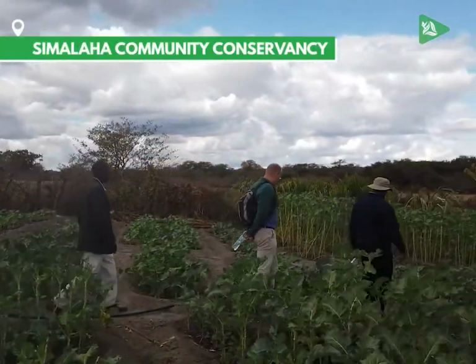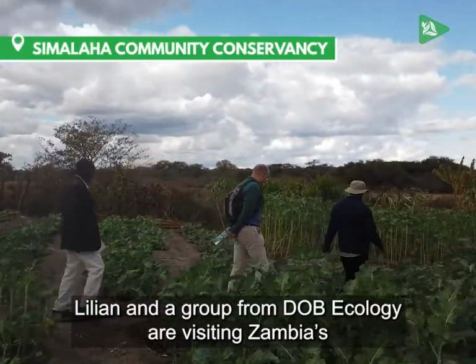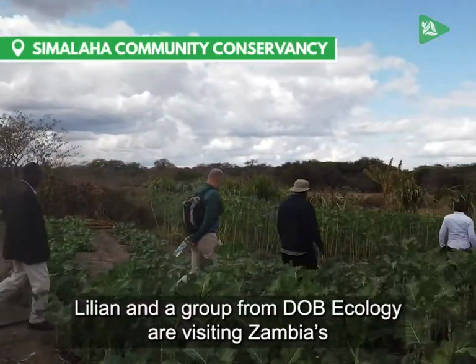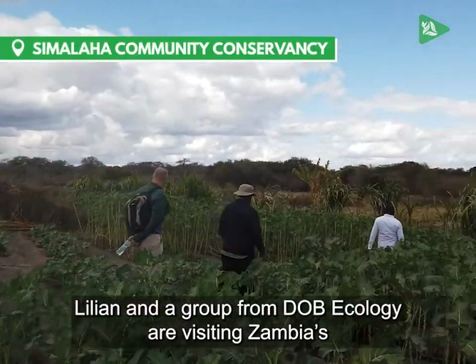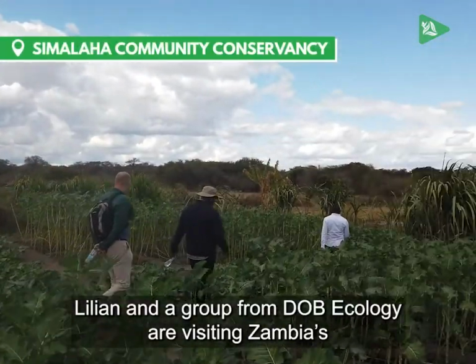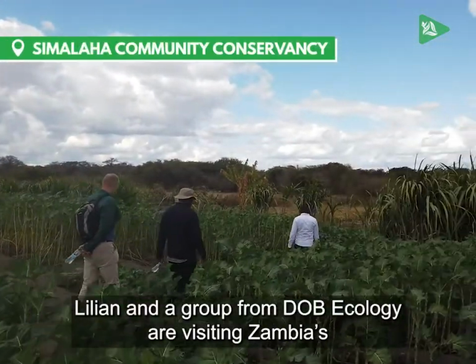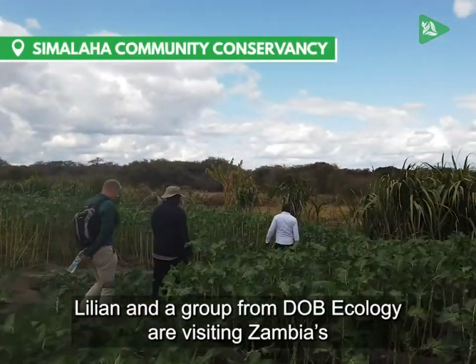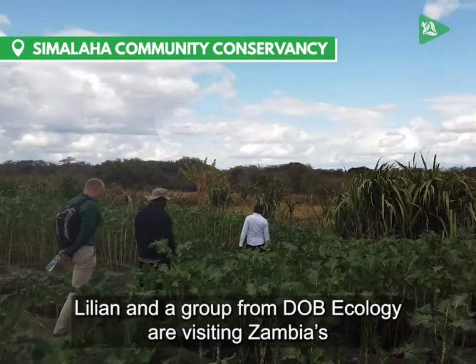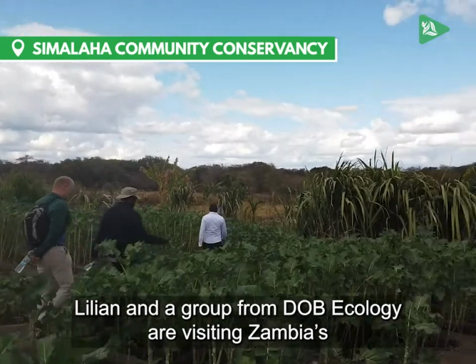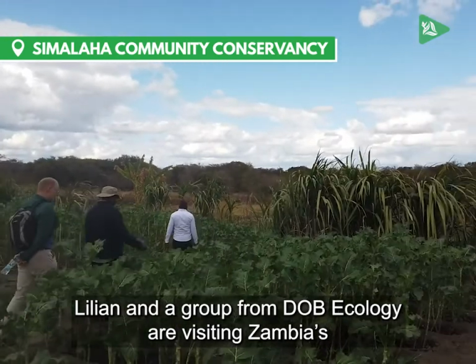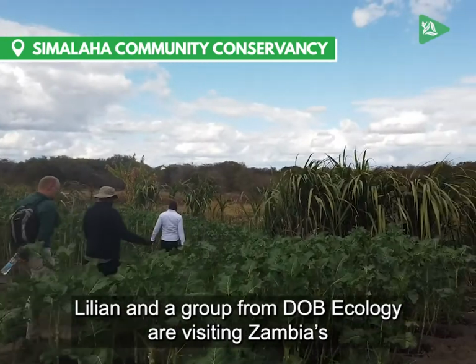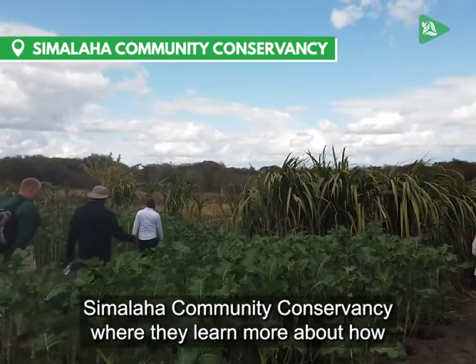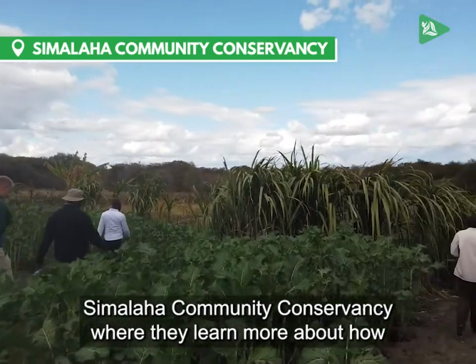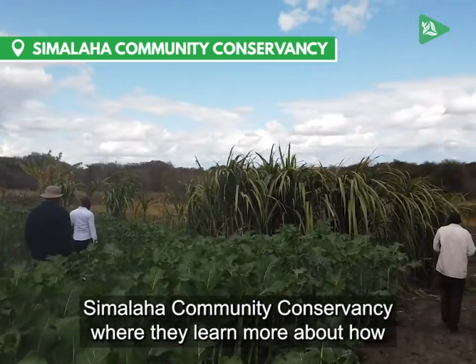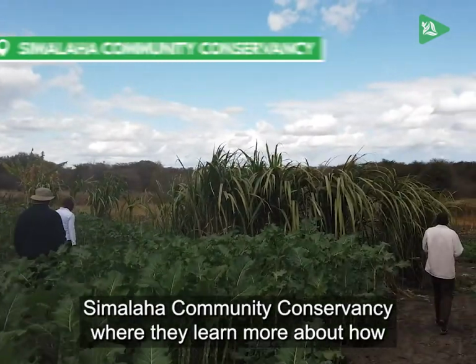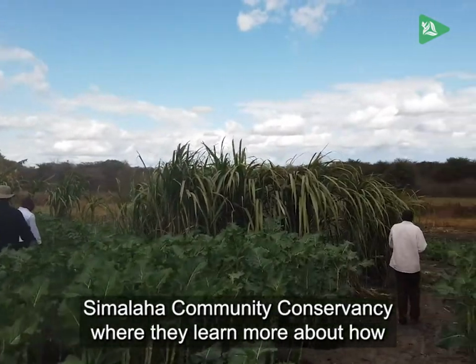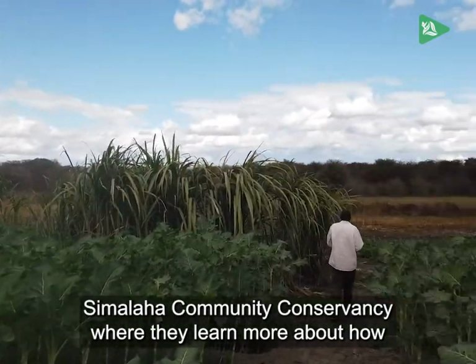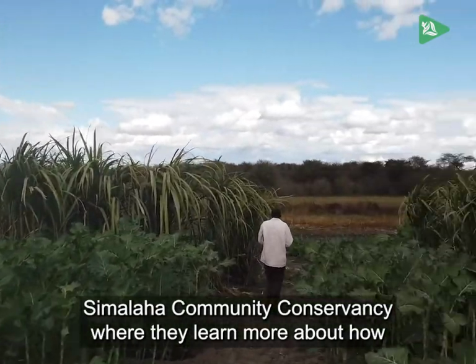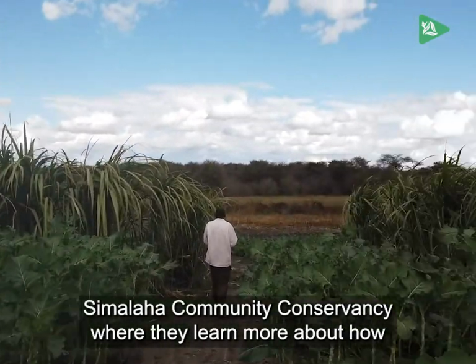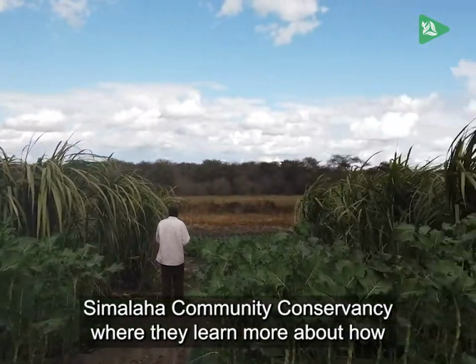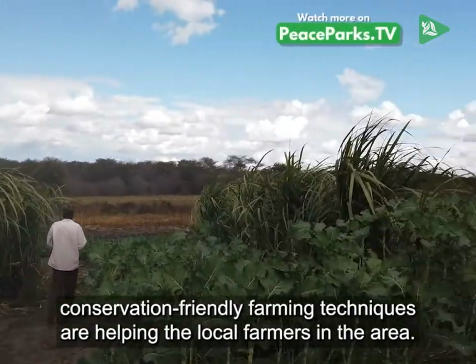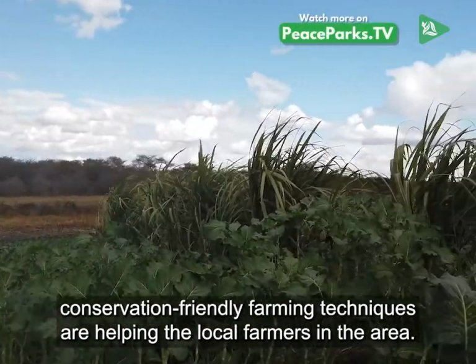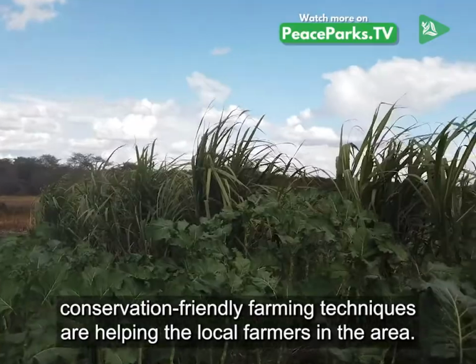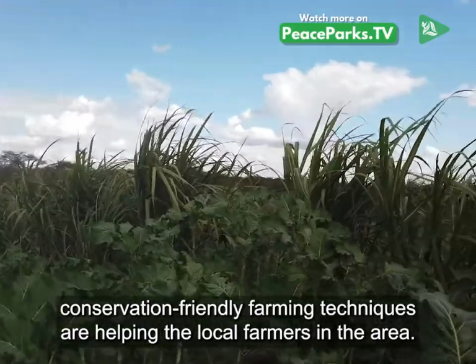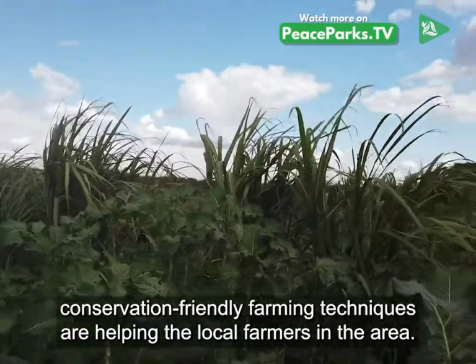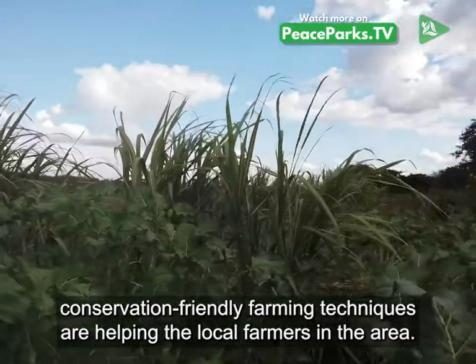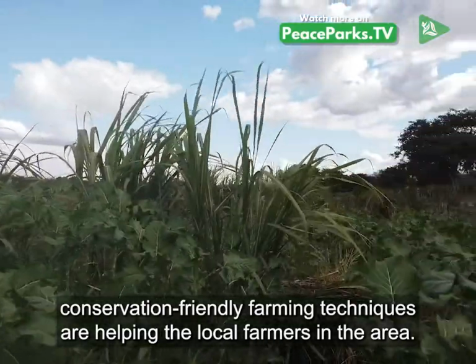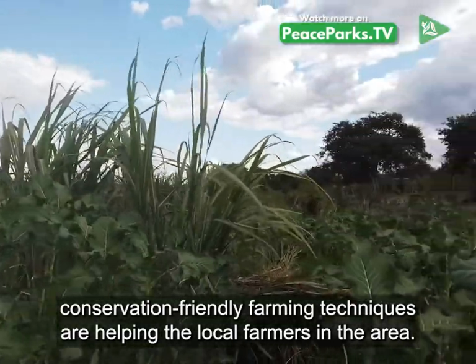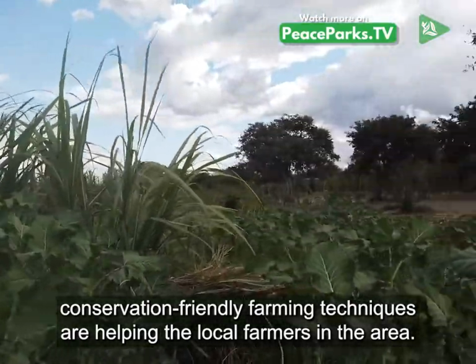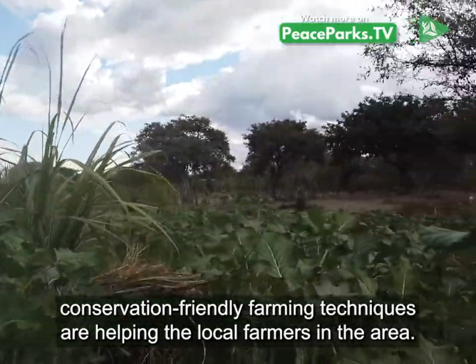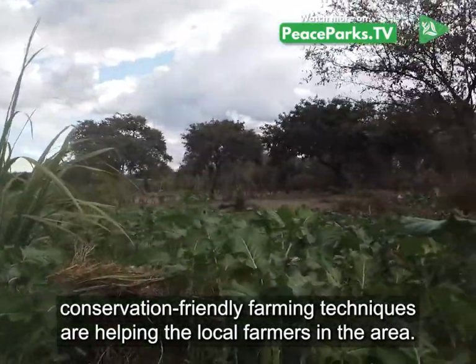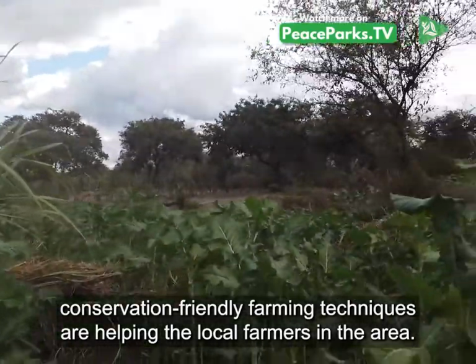Lillian and a group from DOB Ecology are visiting Zambia's Simulaha Community Conservancy, where they learn more about how conservation-friendly farming techniques are helping local farmers in the area.